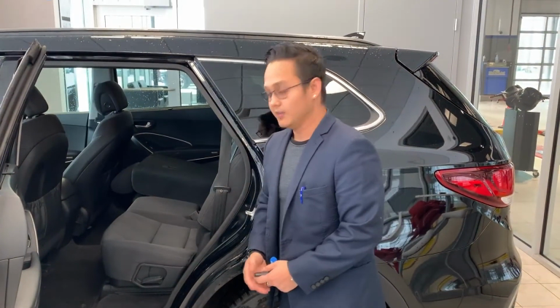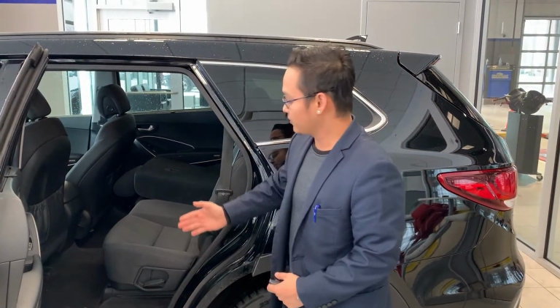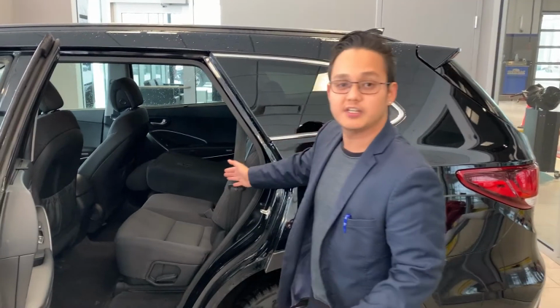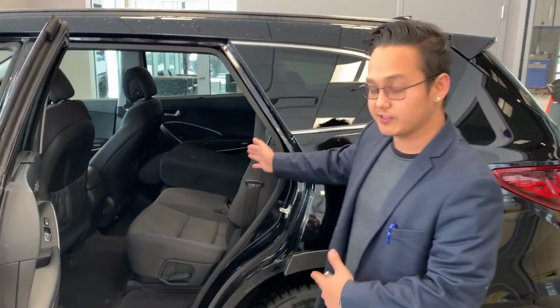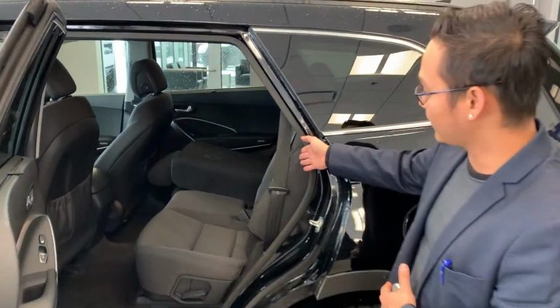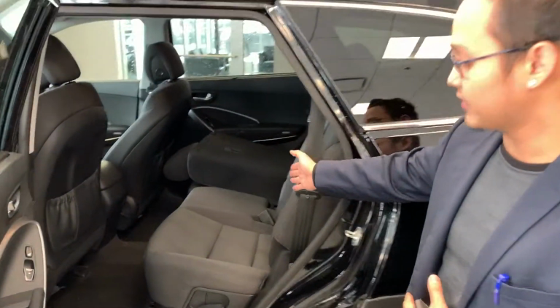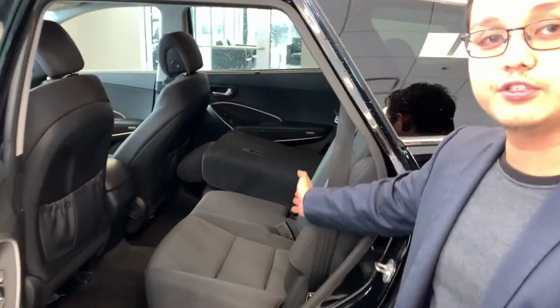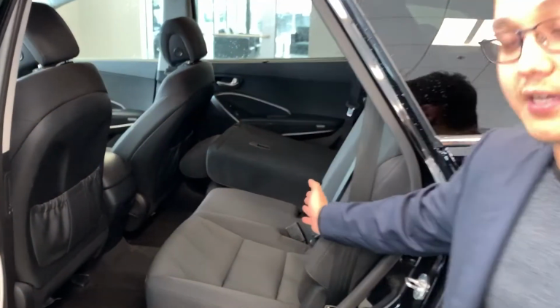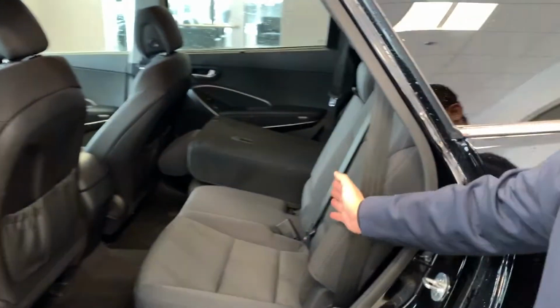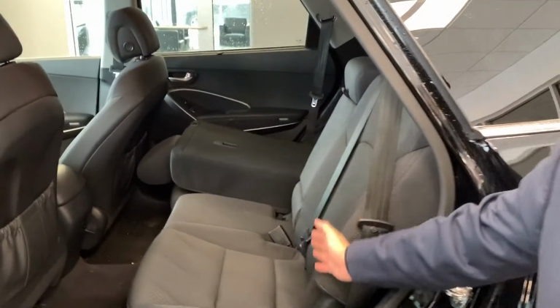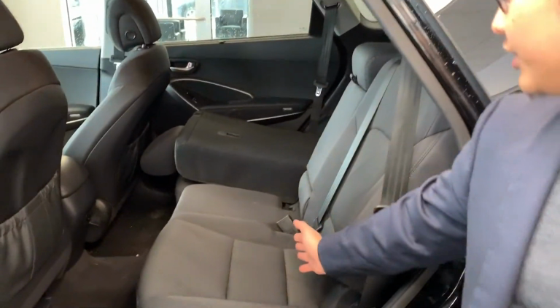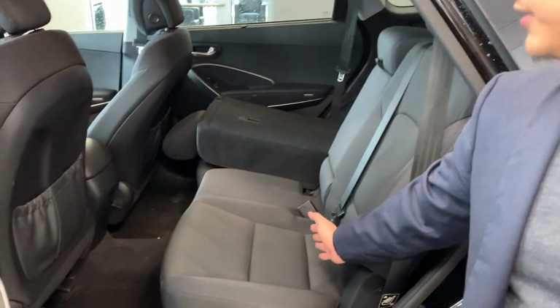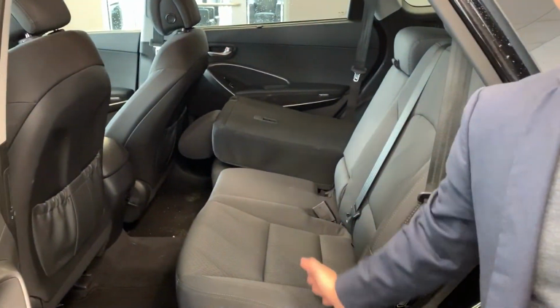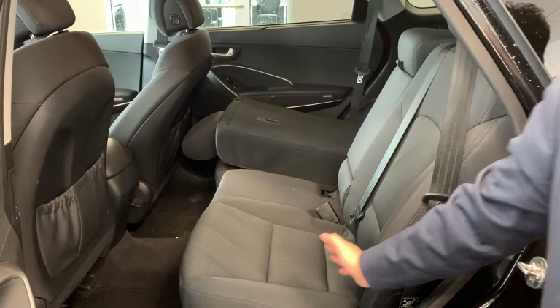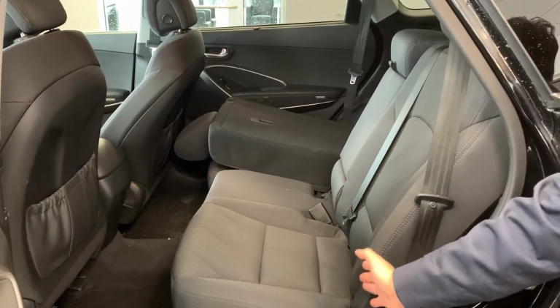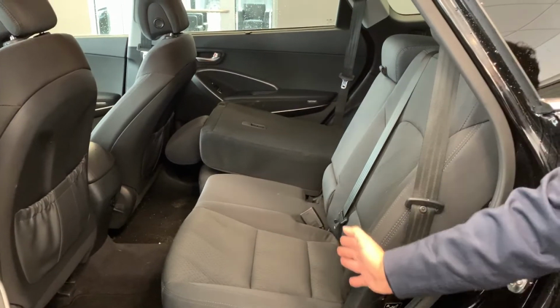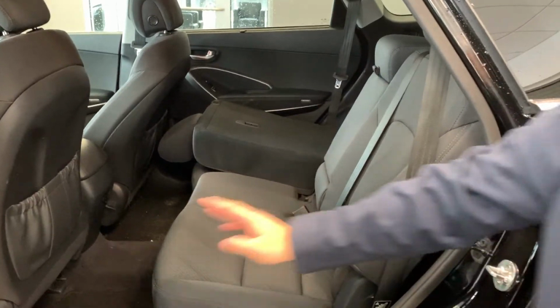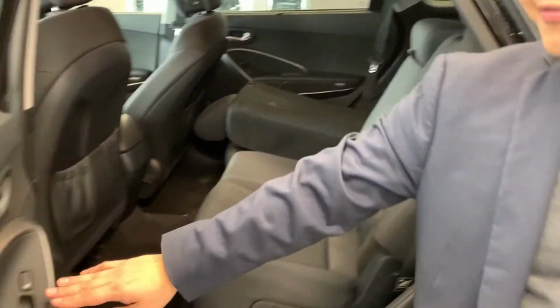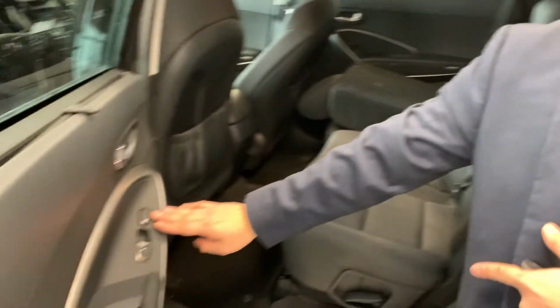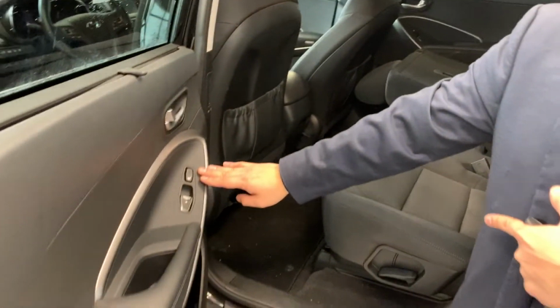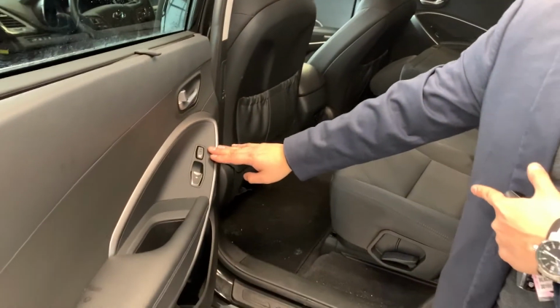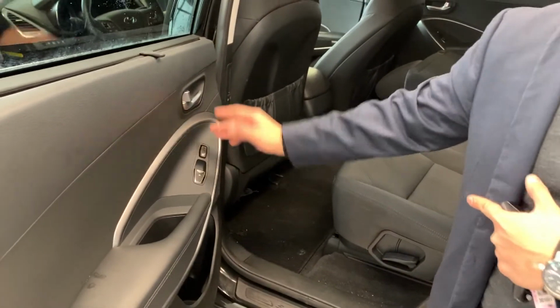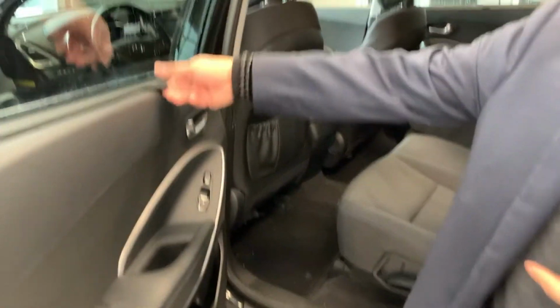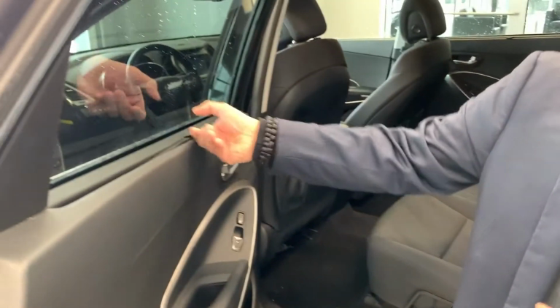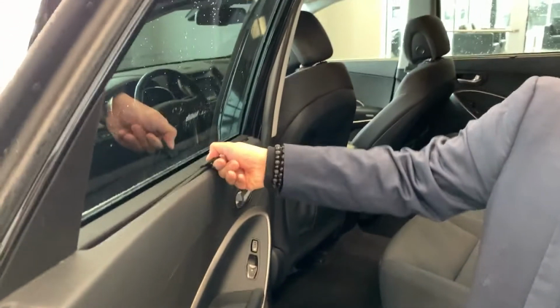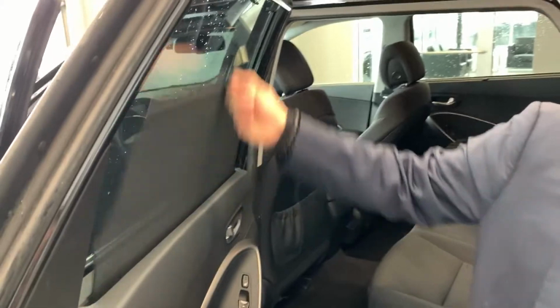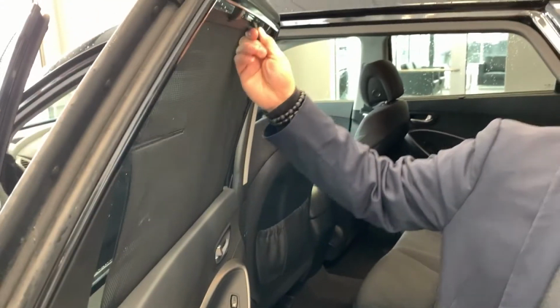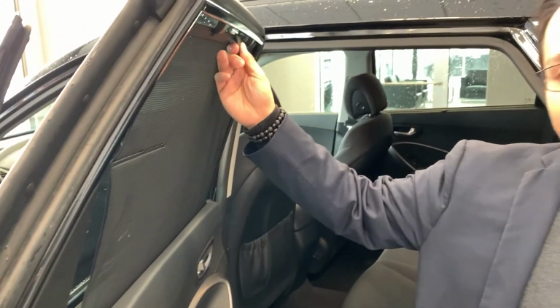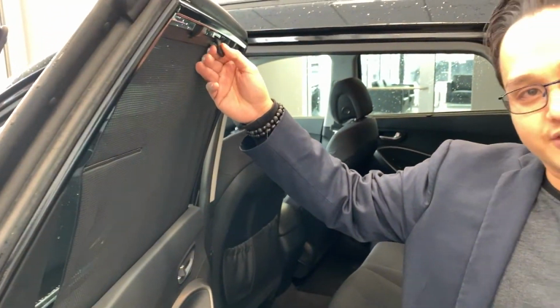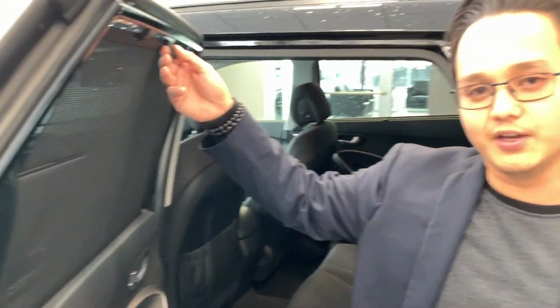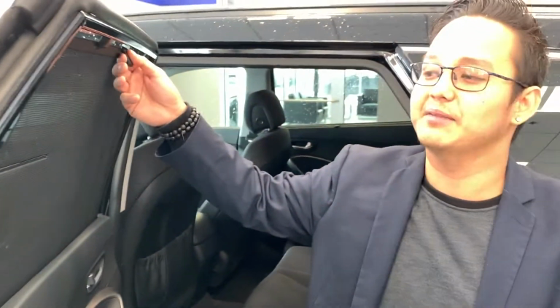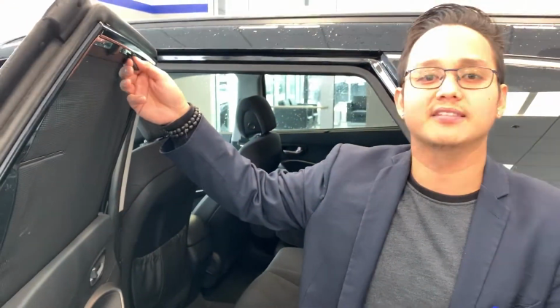Jim, as you can see here these are your second row seats — has a nice cloth interior. The seats fold down in a 60-40 split, you have heated seats here at the back as well, and you have your sun shade in case your passengers get bothered by the sunlight.